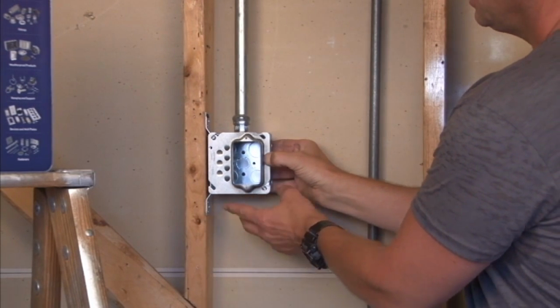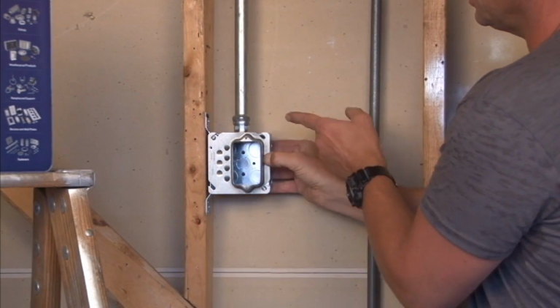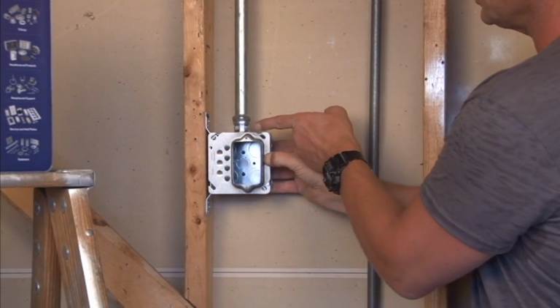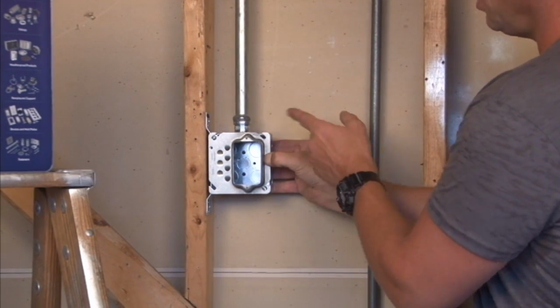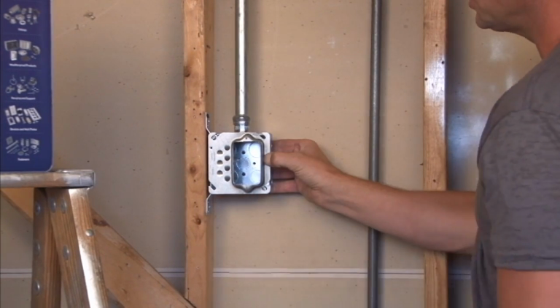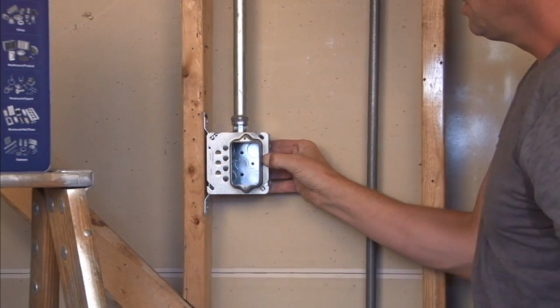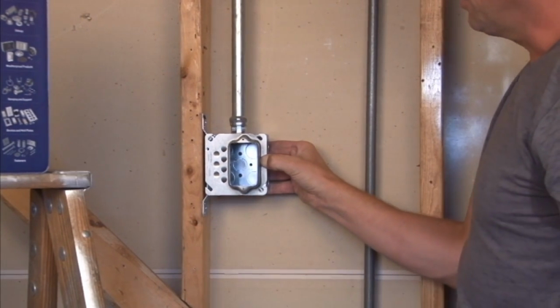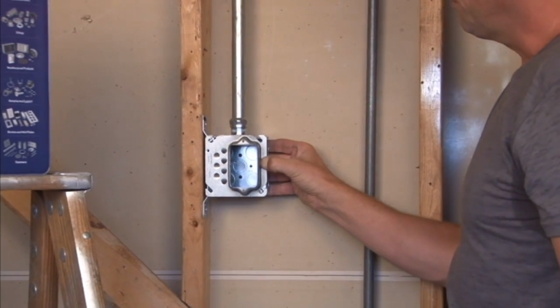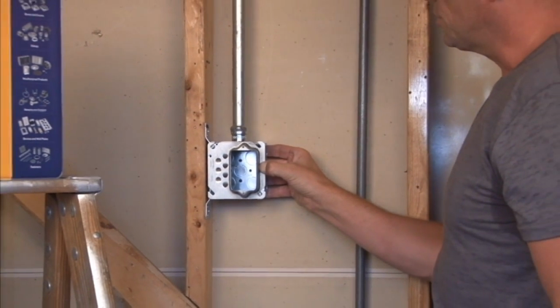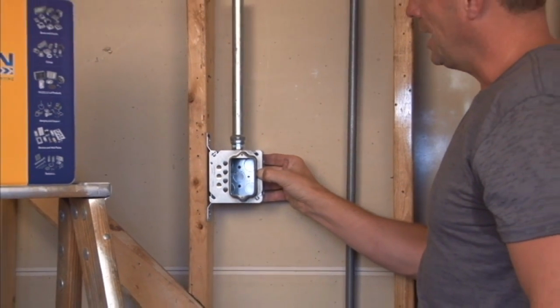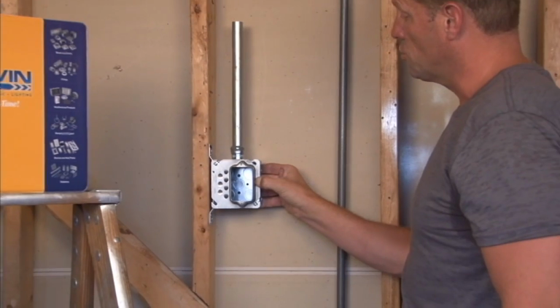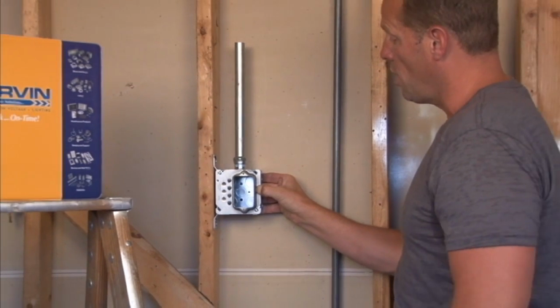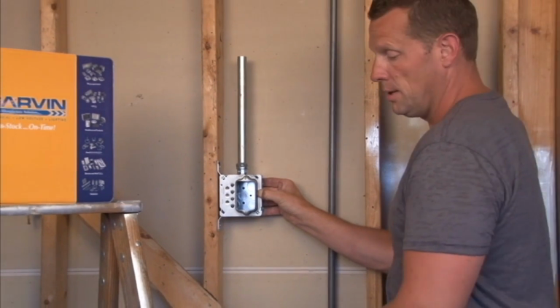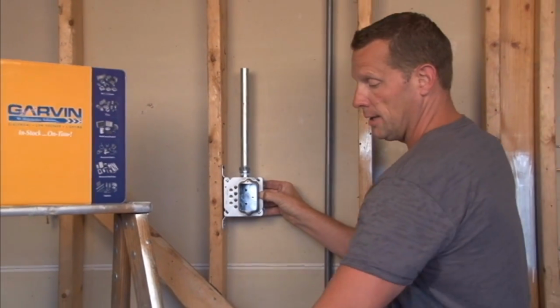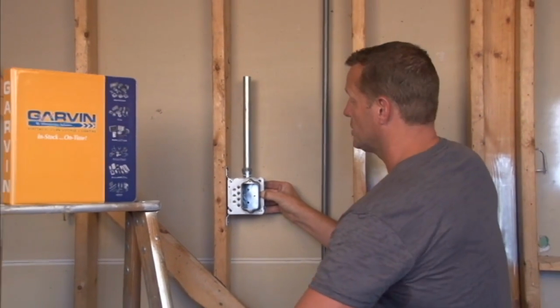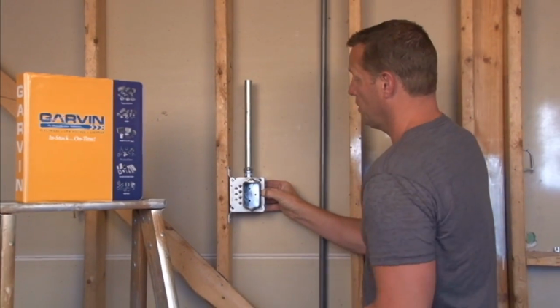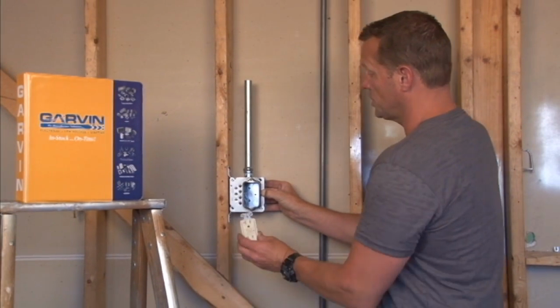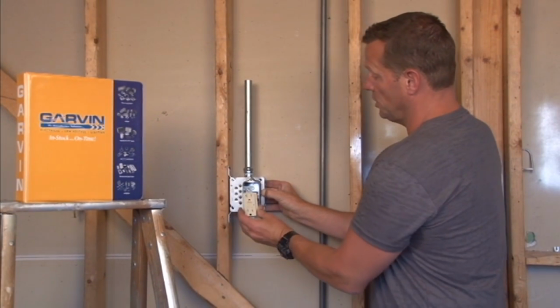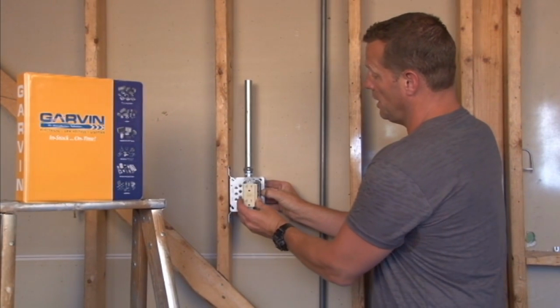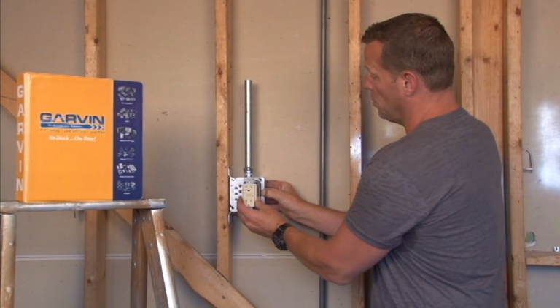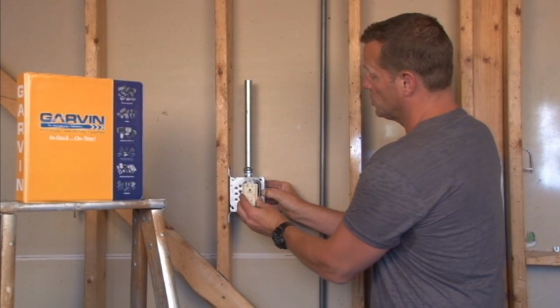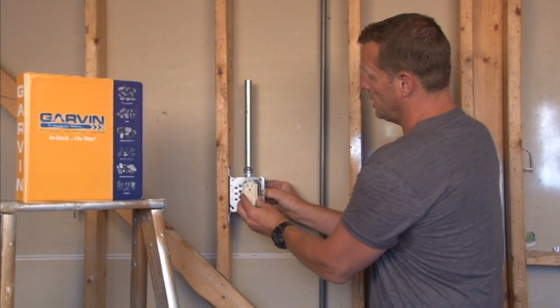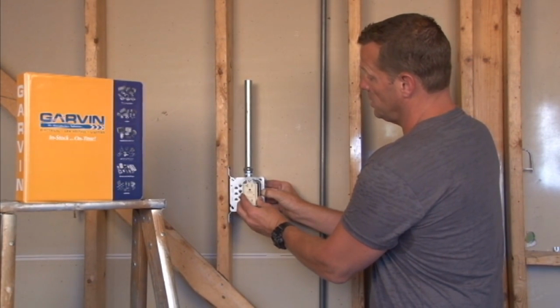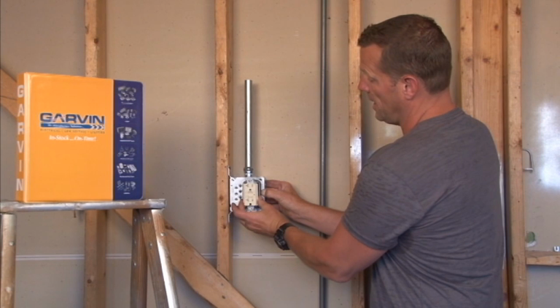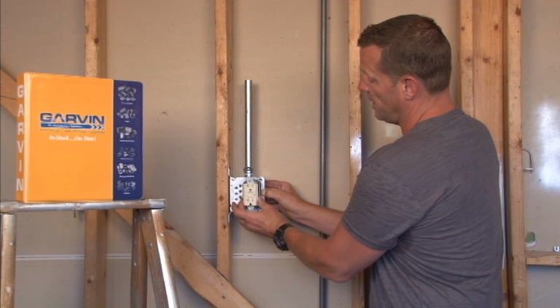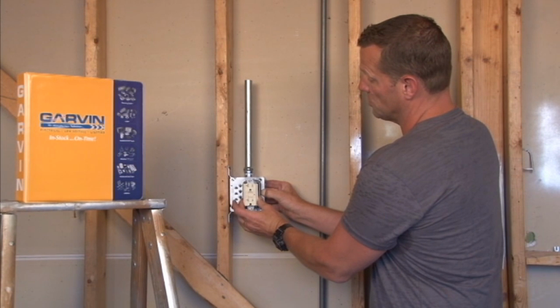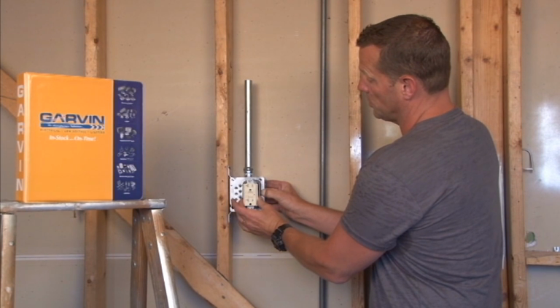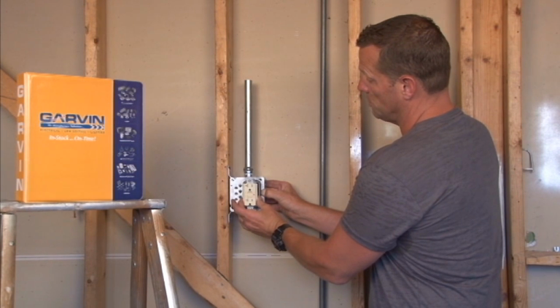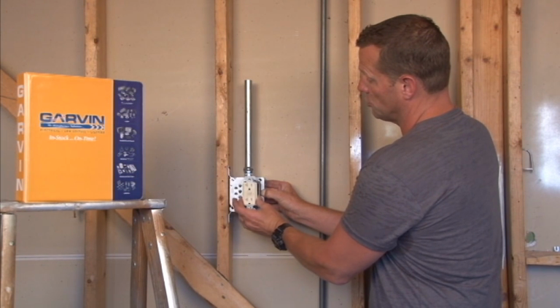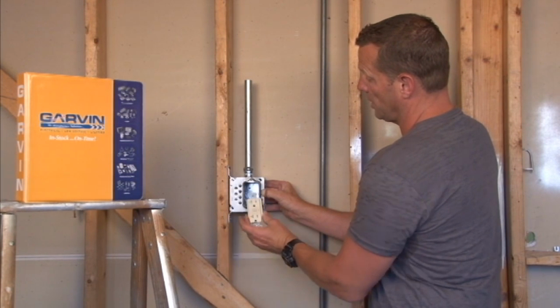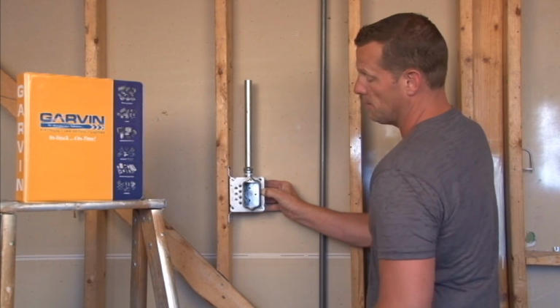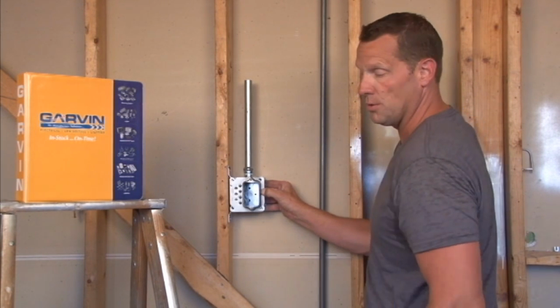It's raised 1 inch for plaster, tile, or drywall, and it comes standard with 6-32 mounting holes so that GFIs, devices, and receptacles can be screwed directly into the mounting holes.